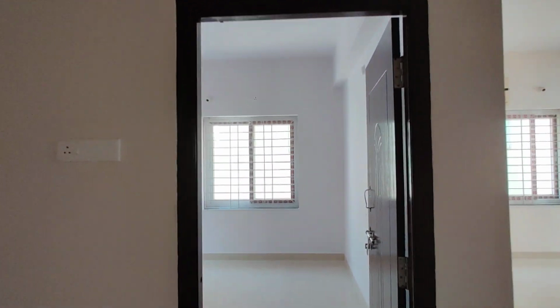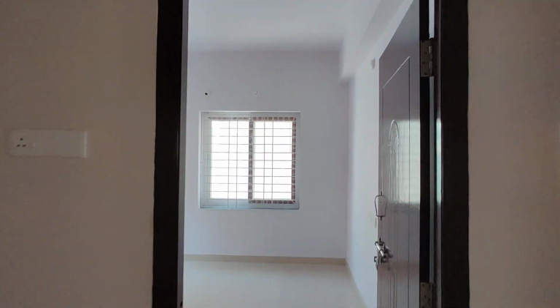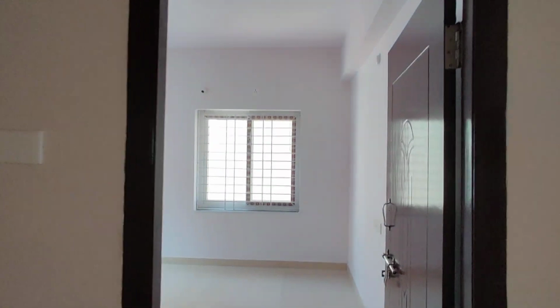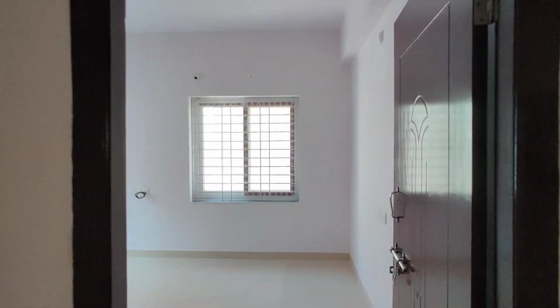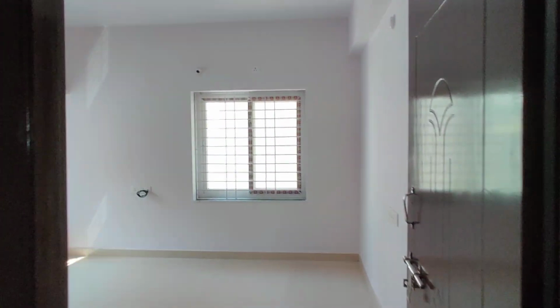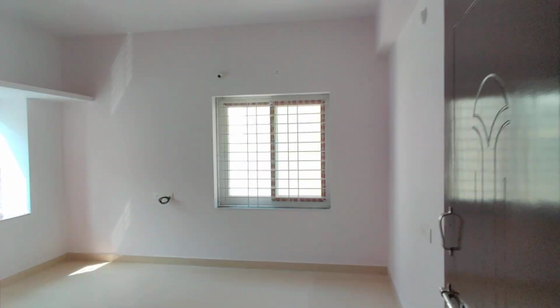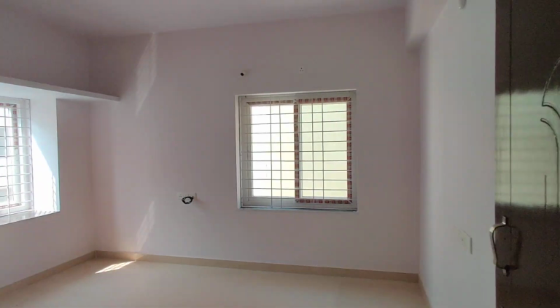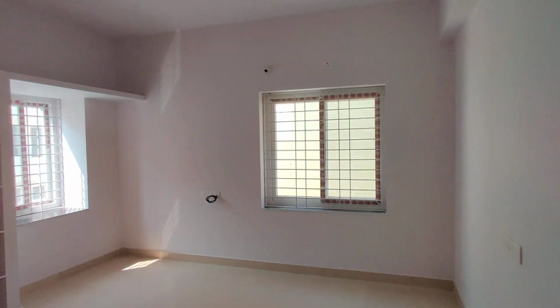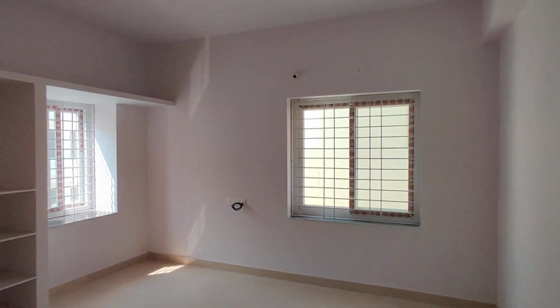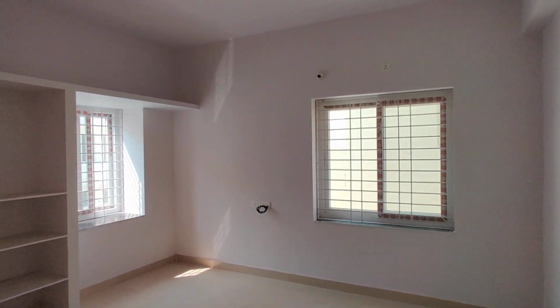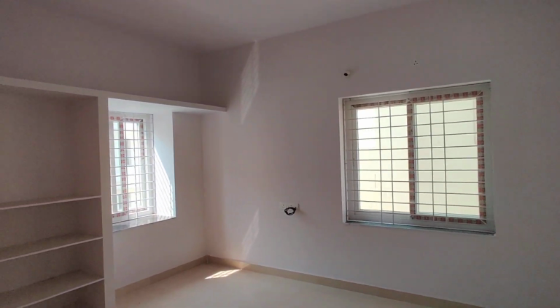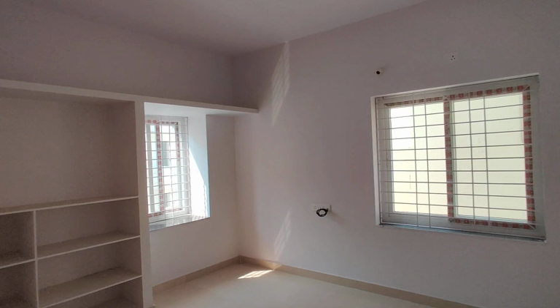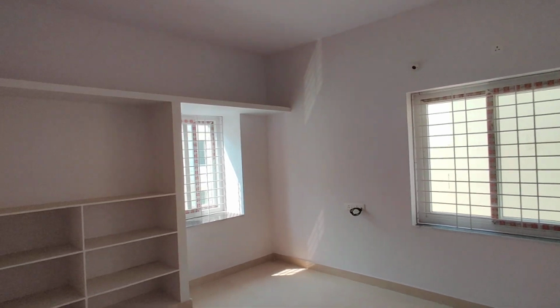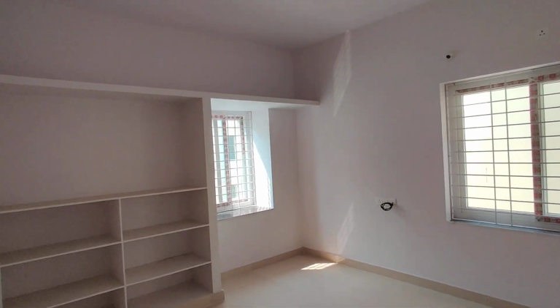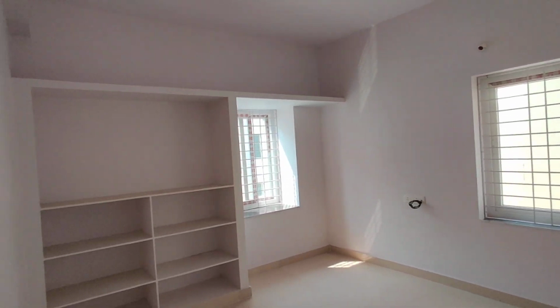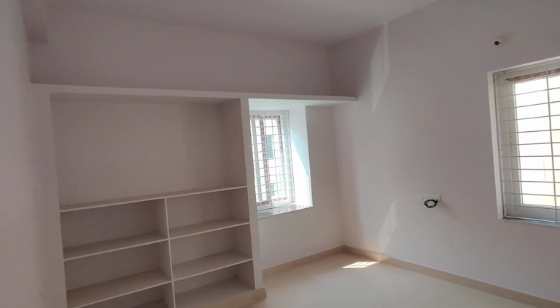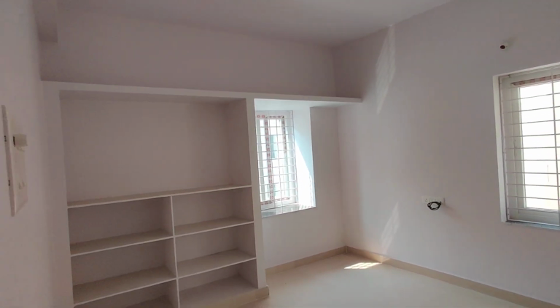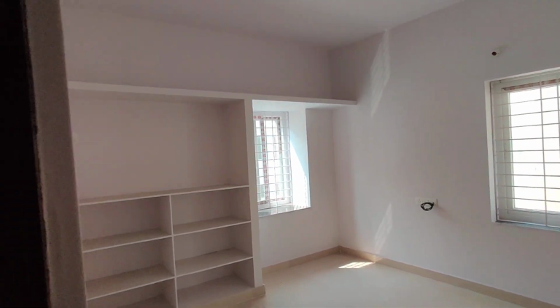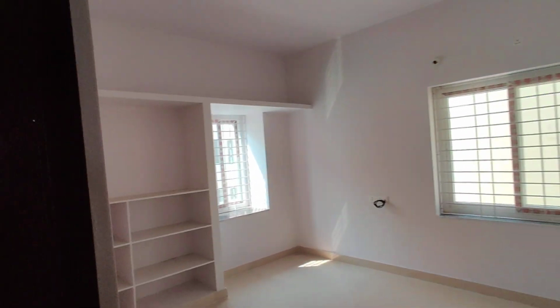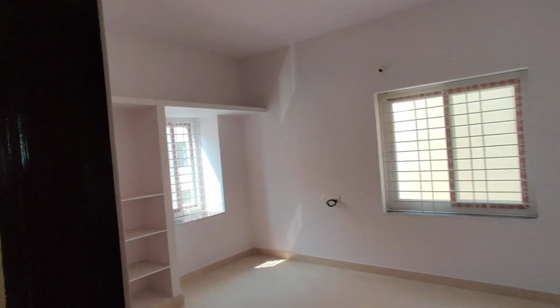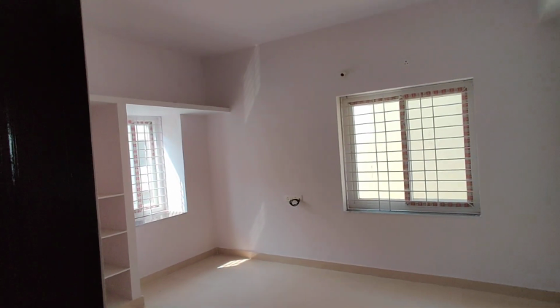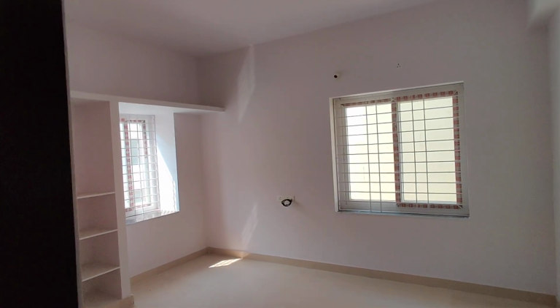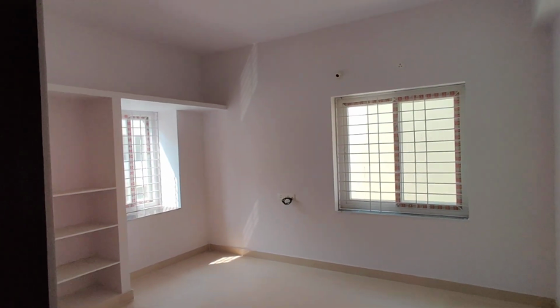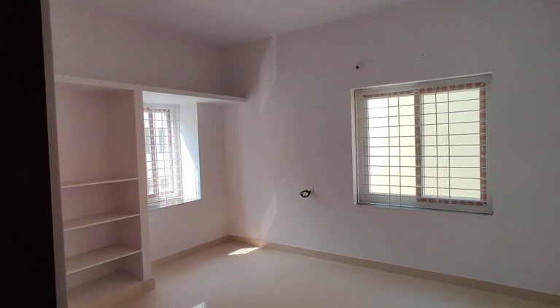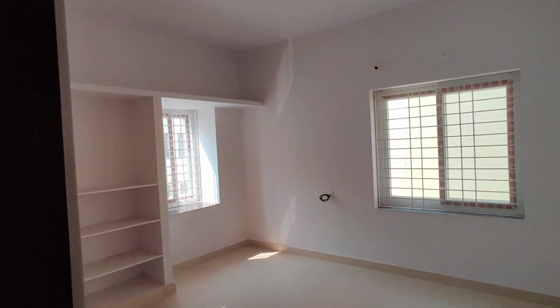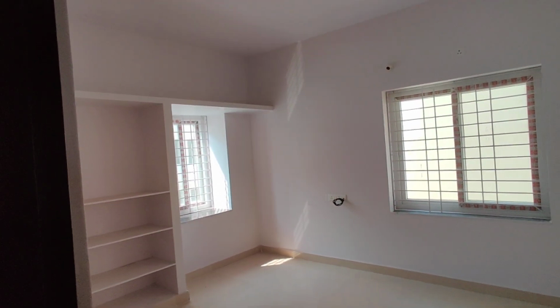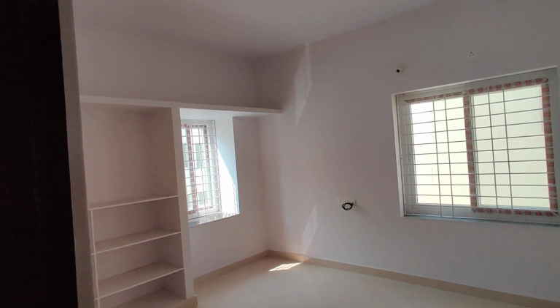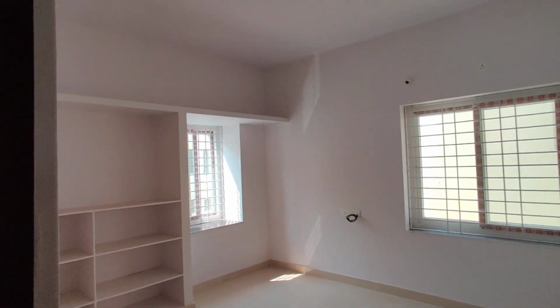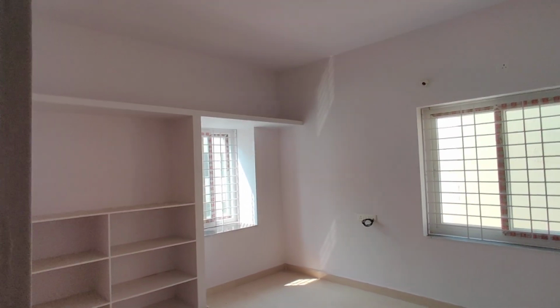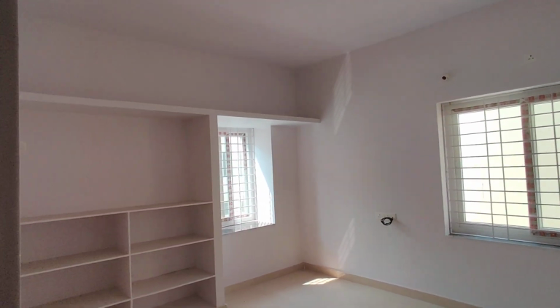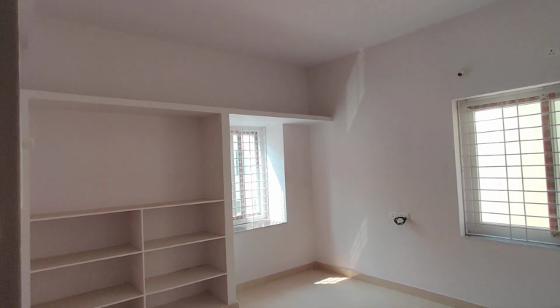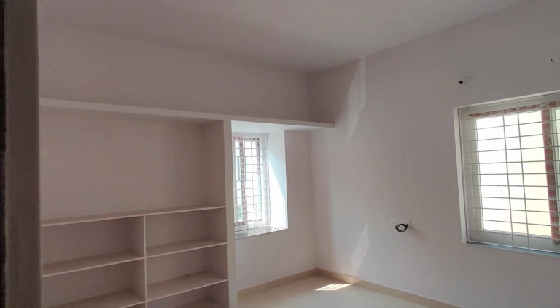This is the children's bedroom. It is spacious with a cupboard and good storage space.